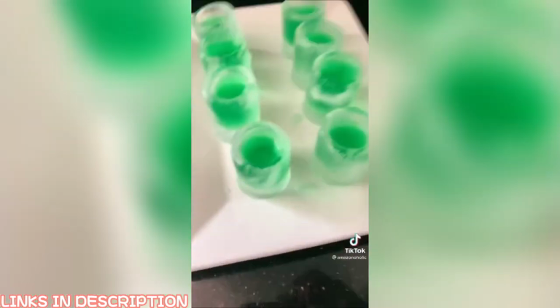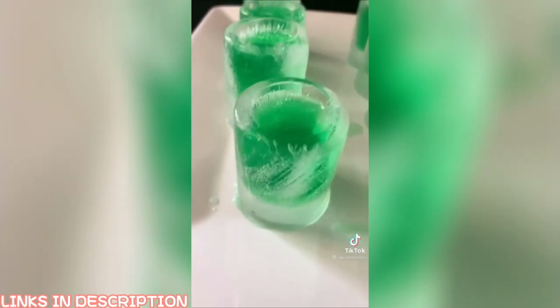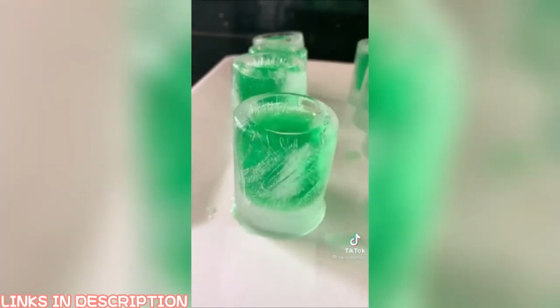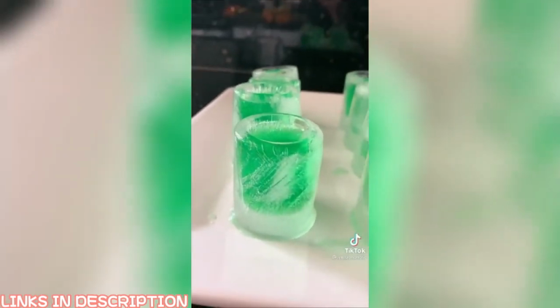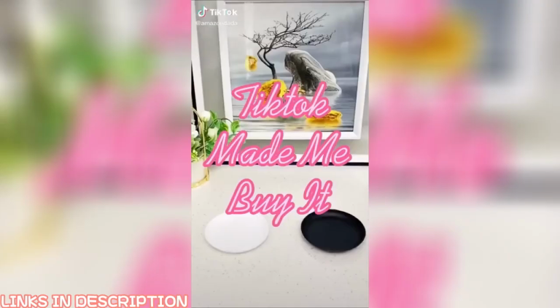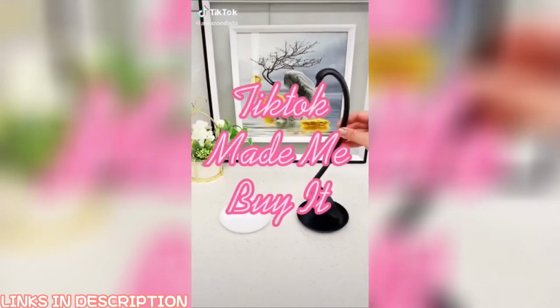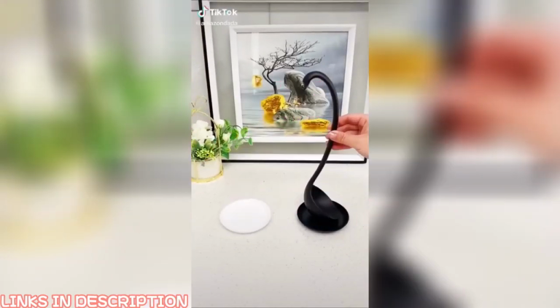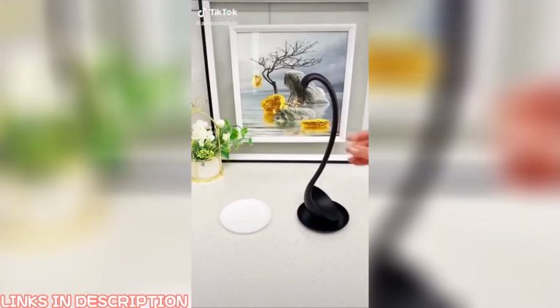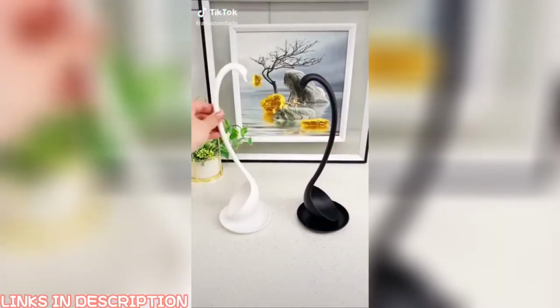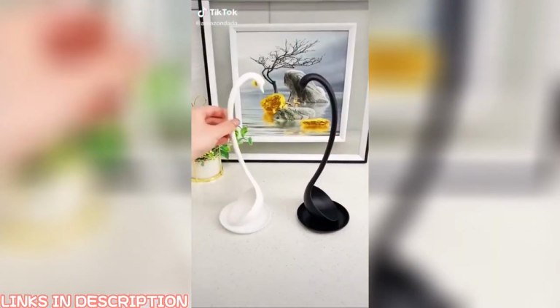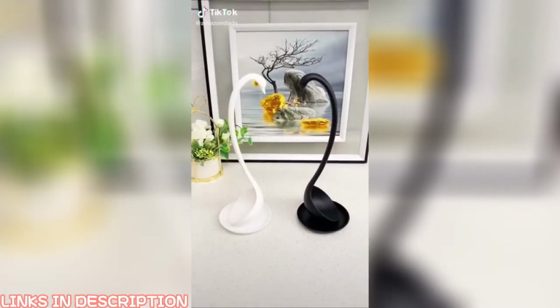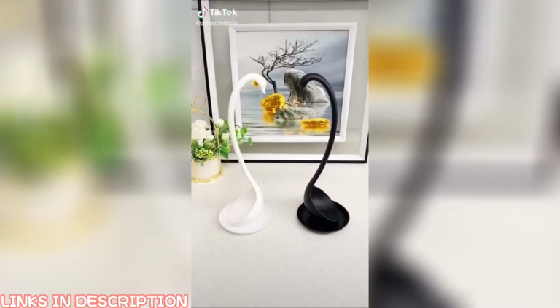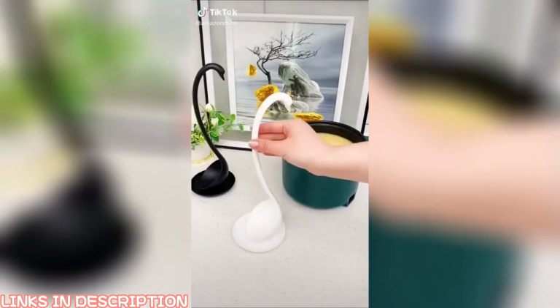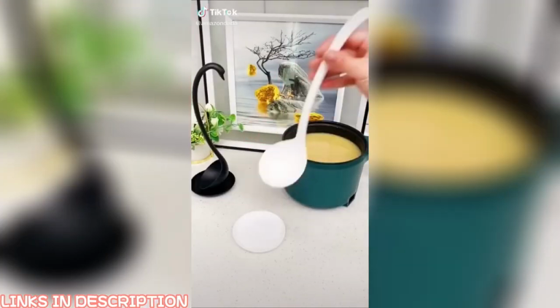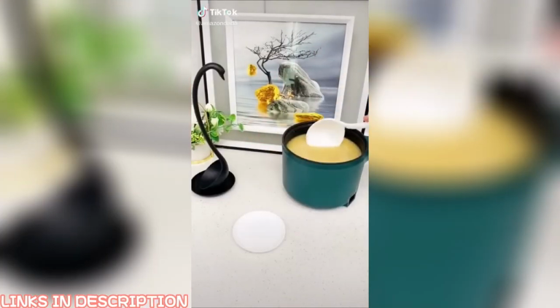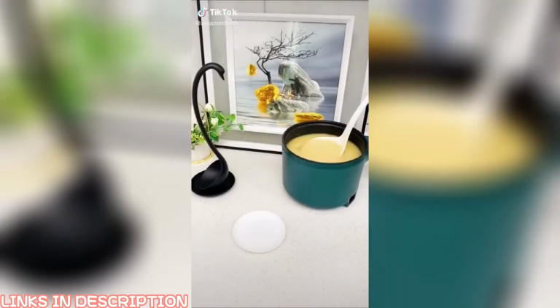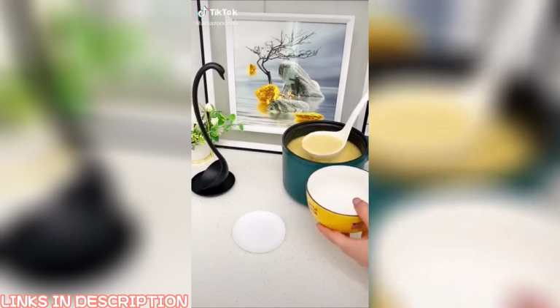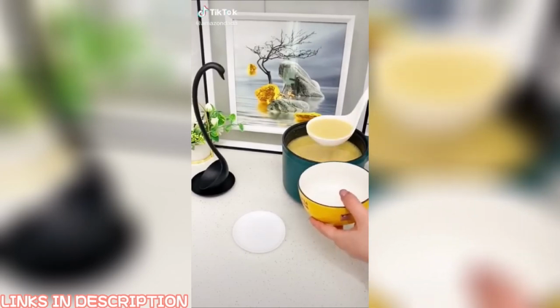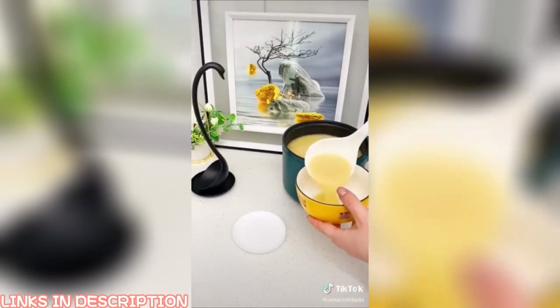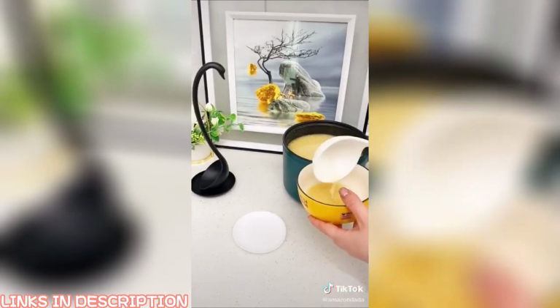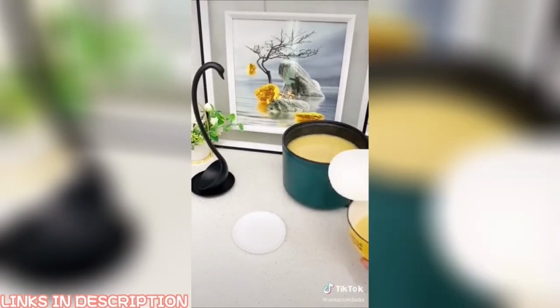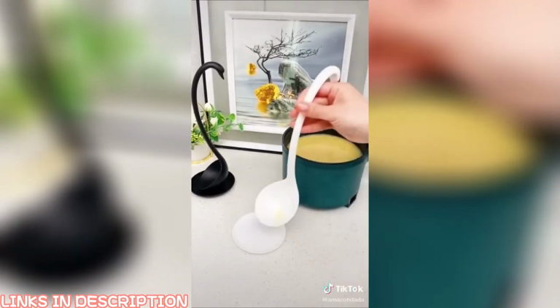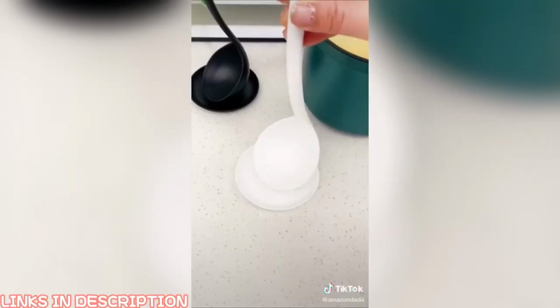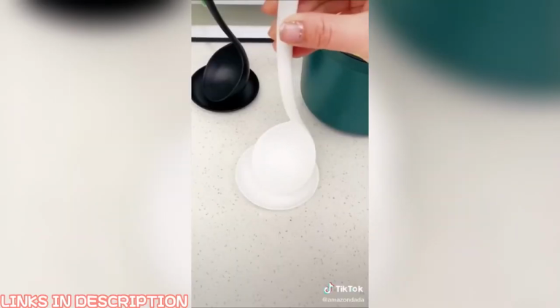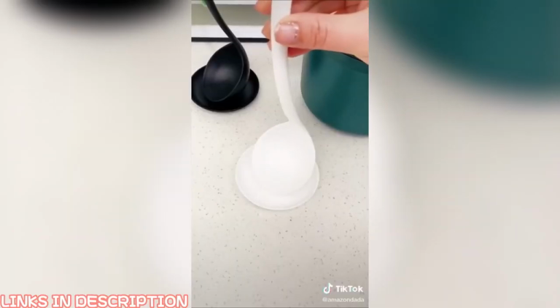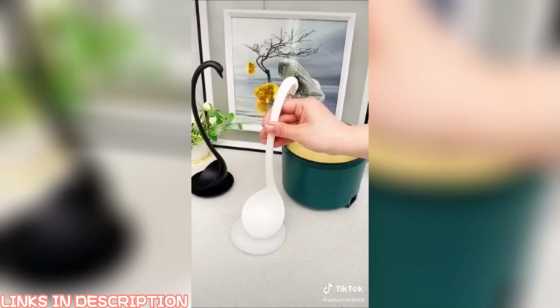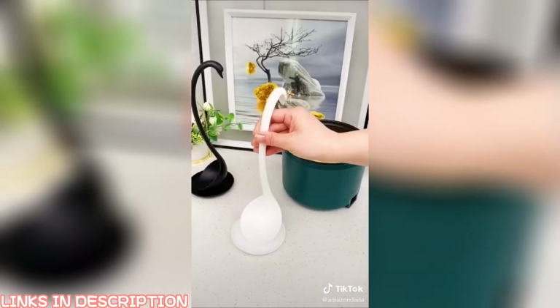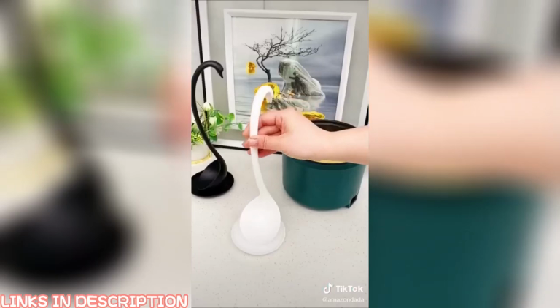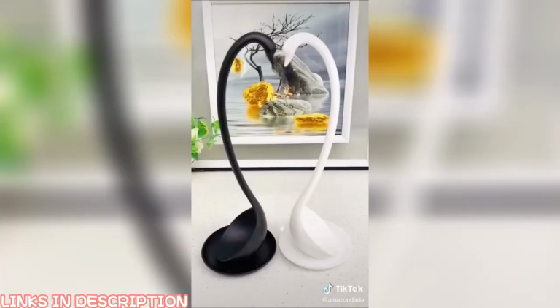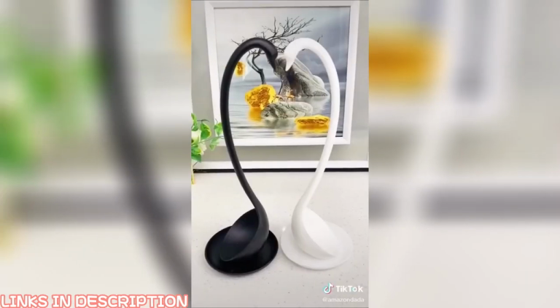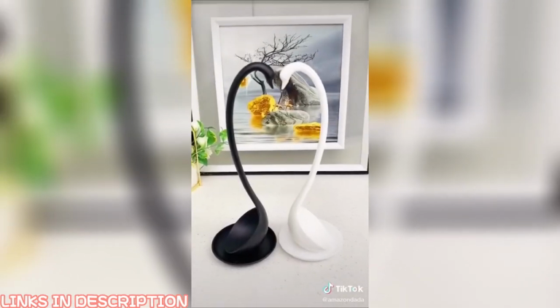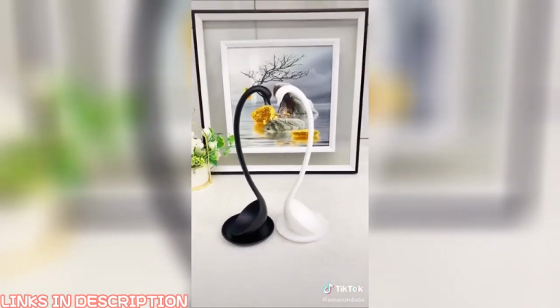TikTok made me buy it. This is the most beautiful spoon I have ever seen. It is a swan shape with a chassis. The spoon can stand on the chassis after use. For white swan and black swan, which one do you like?